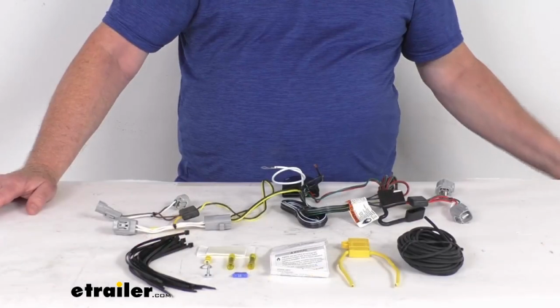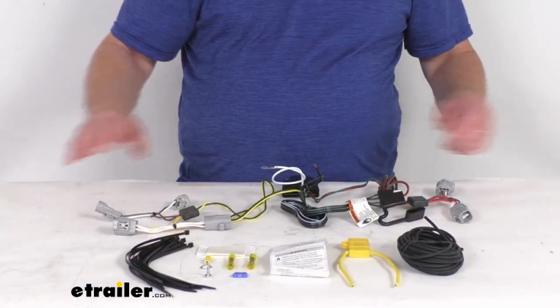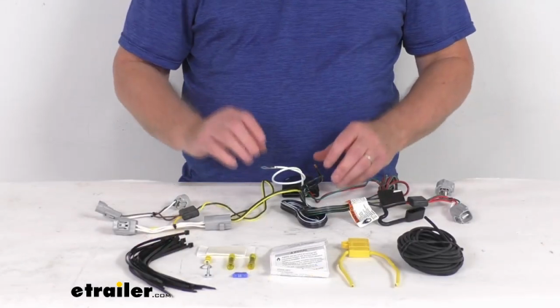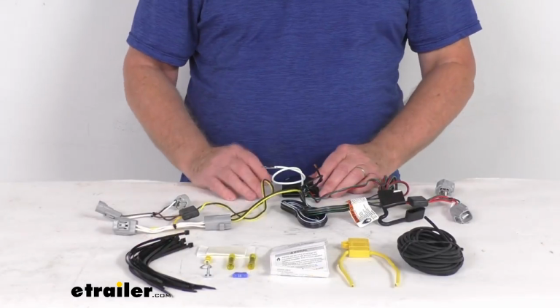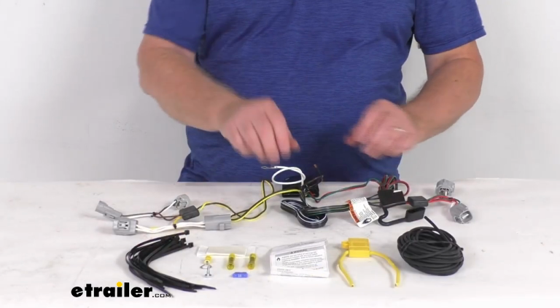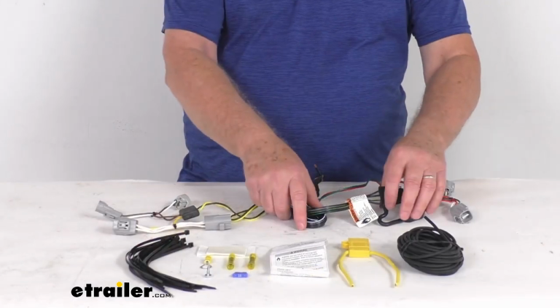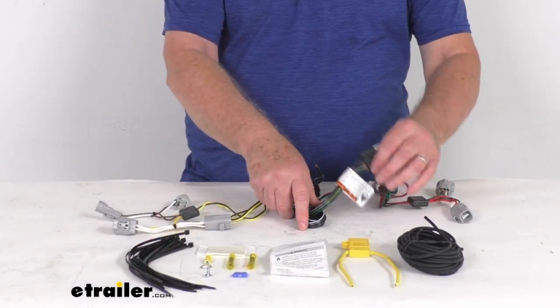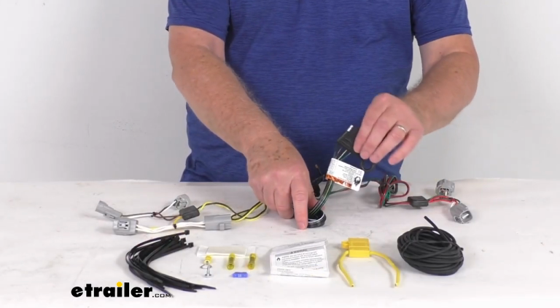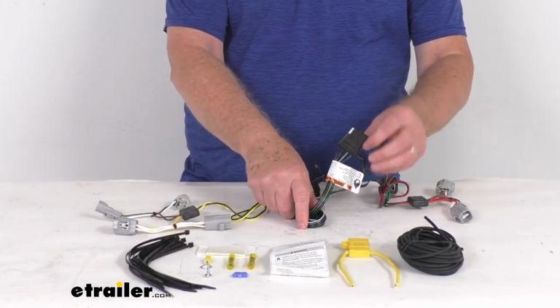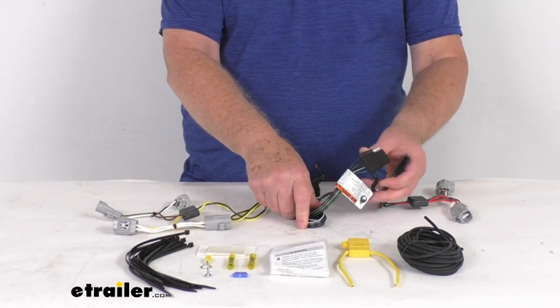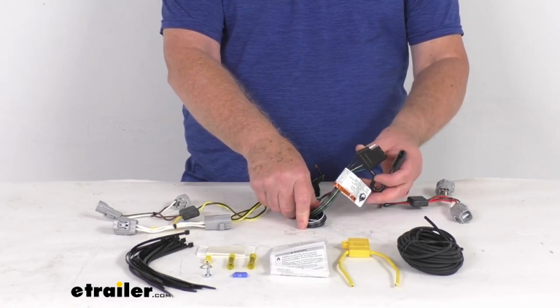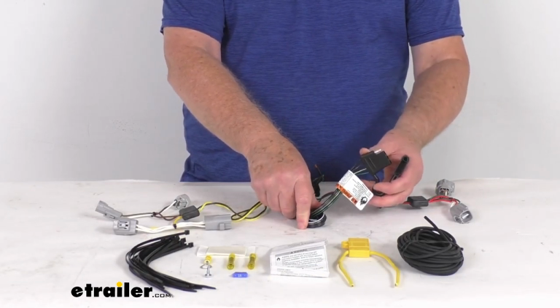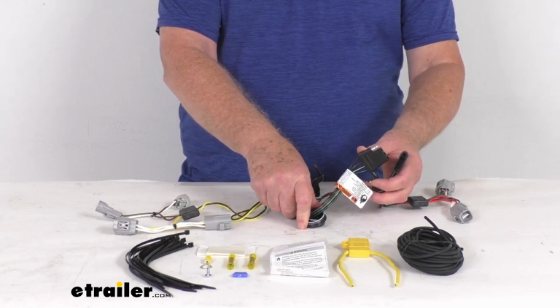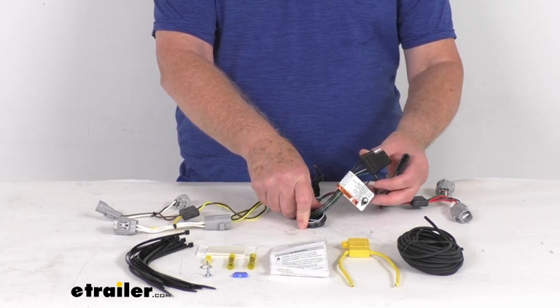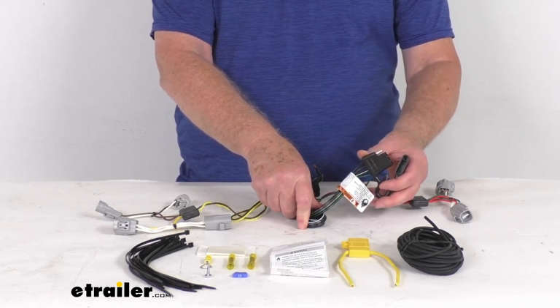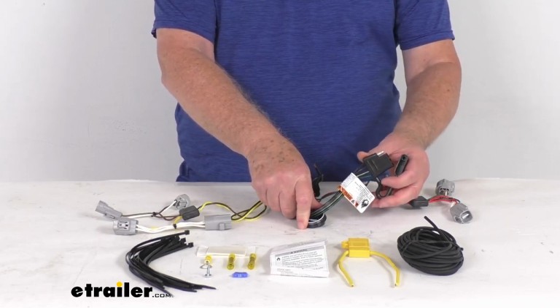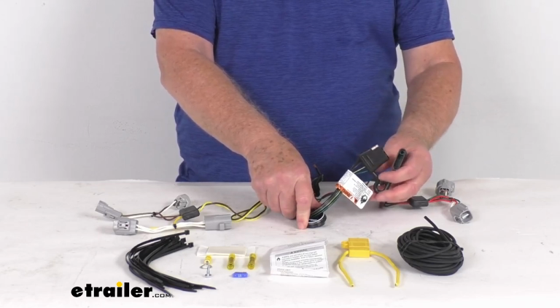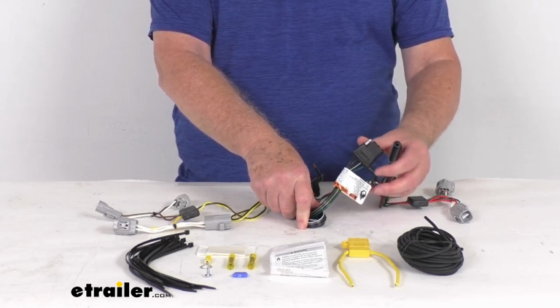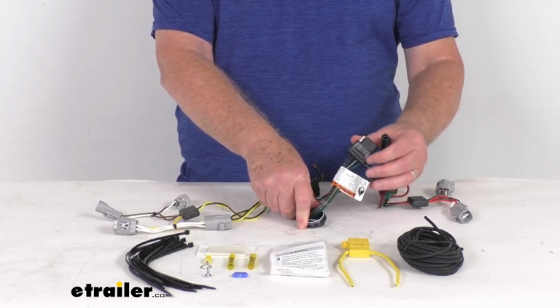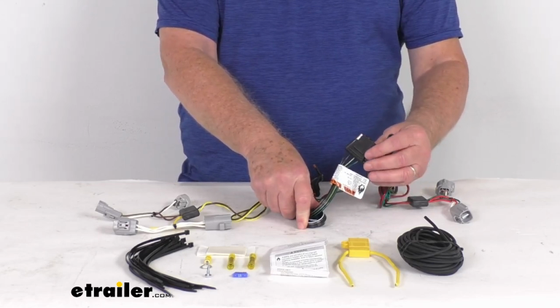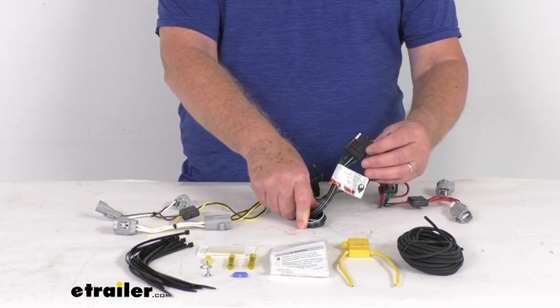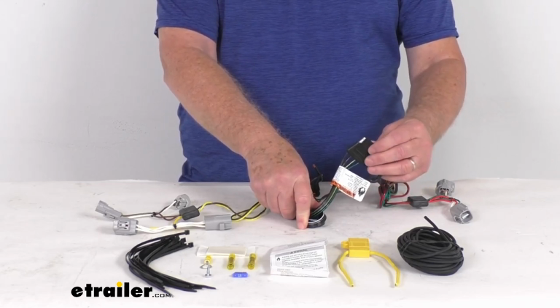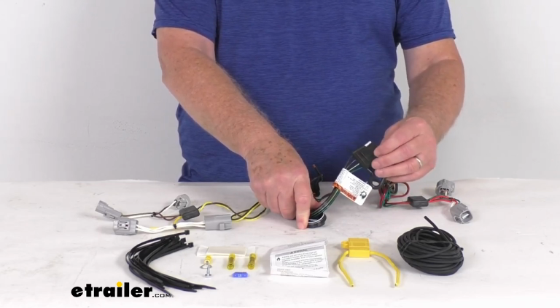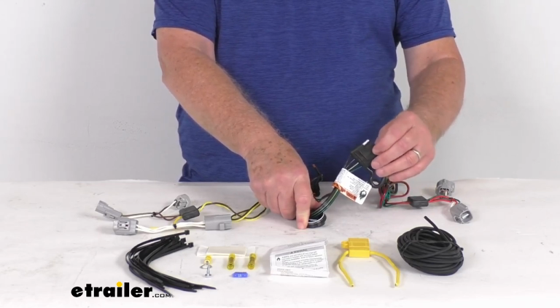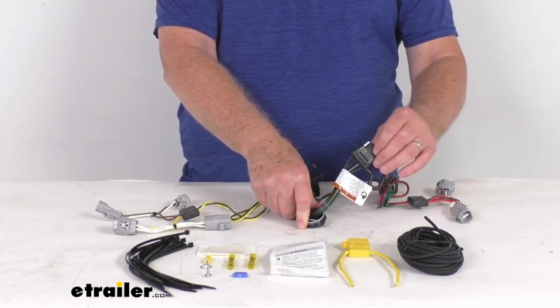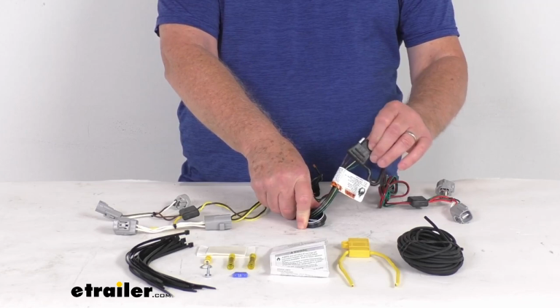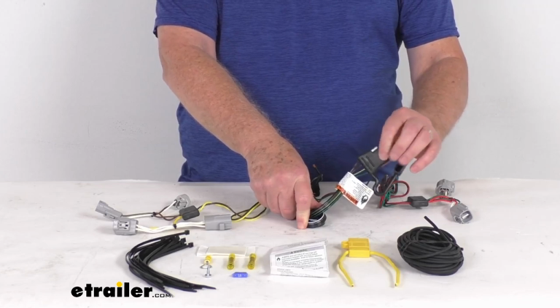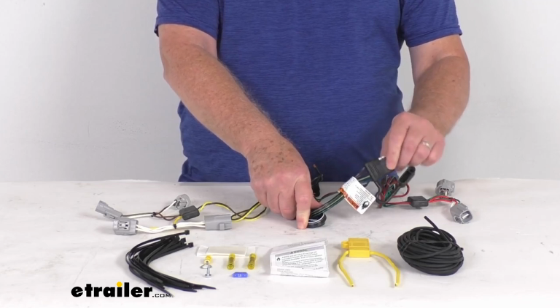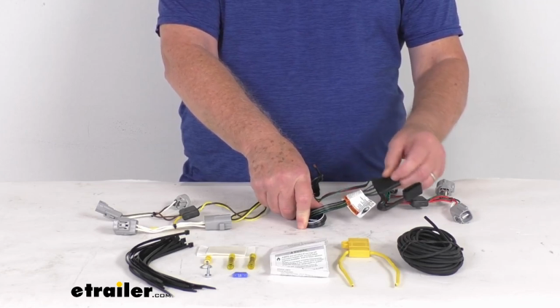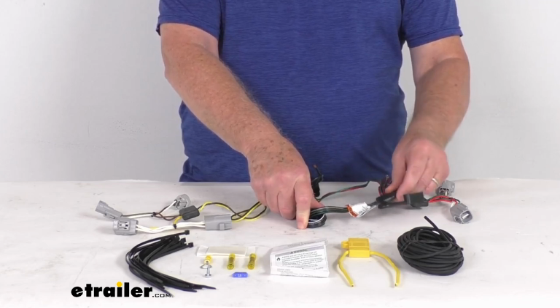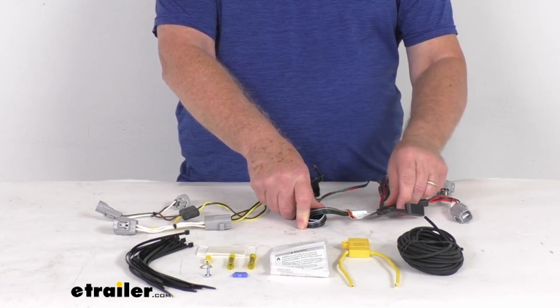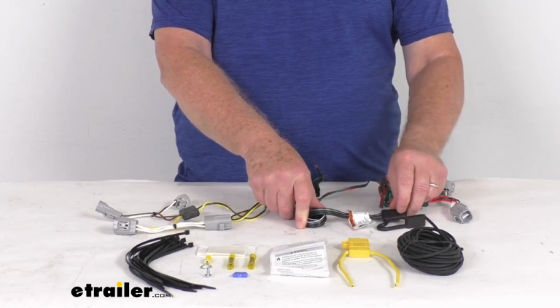This kit will provide a four-way flat trailer connector at the back of your vehicle to power your trailer signal lights. It is compatible with five-pole, six-pole, and seven-pole adapters that we do sell separately on the website.